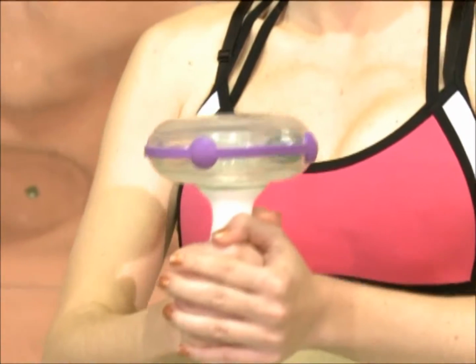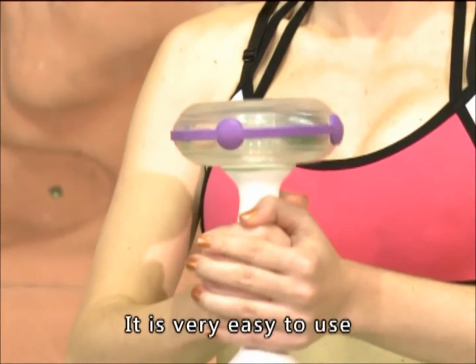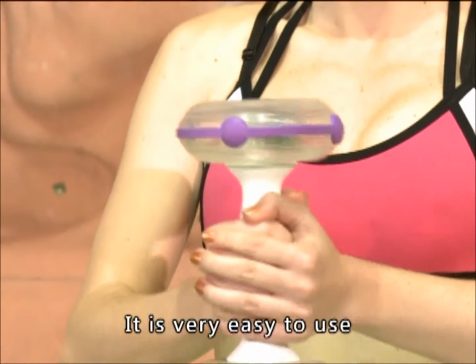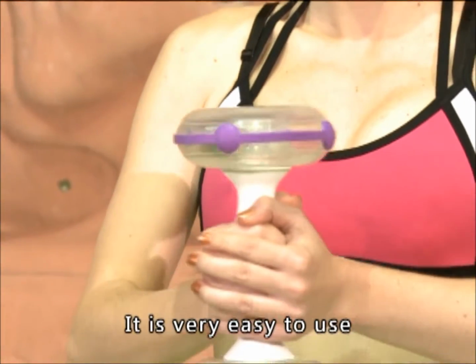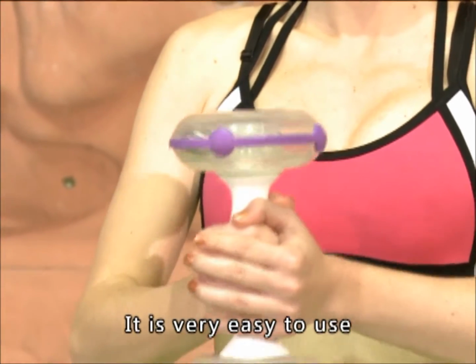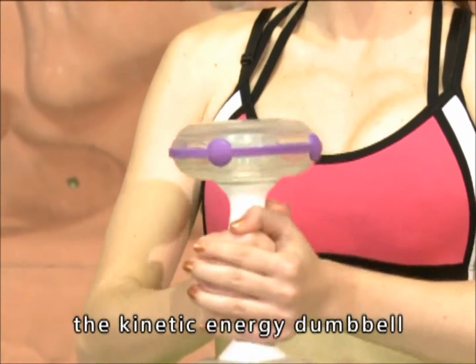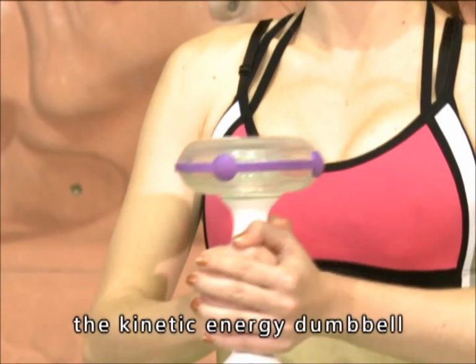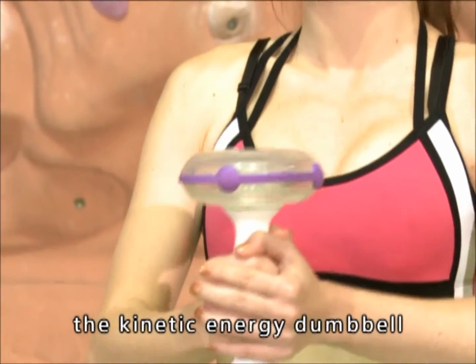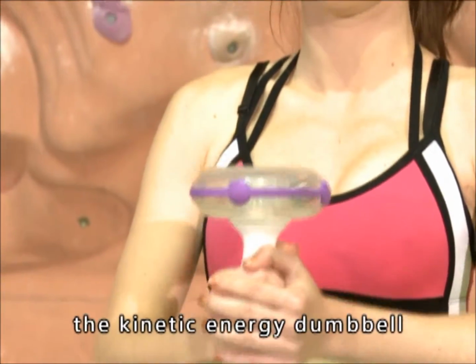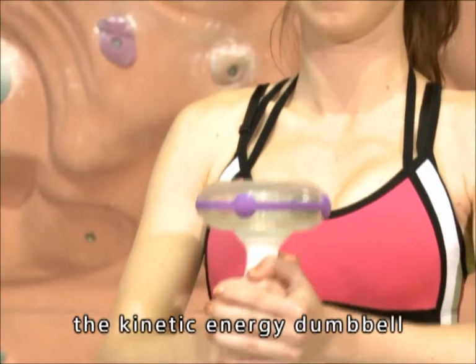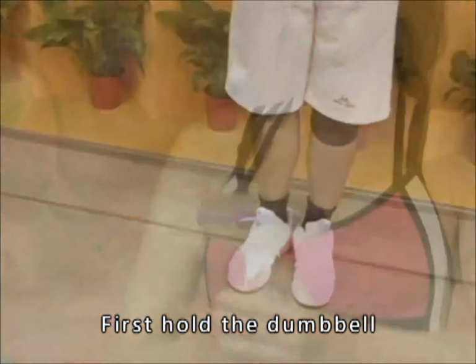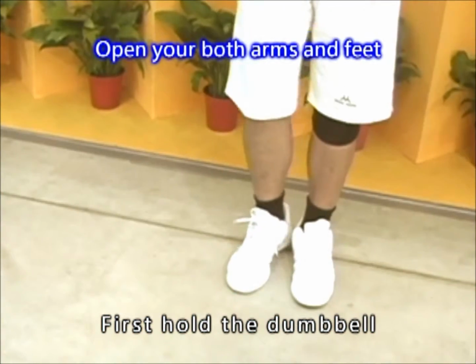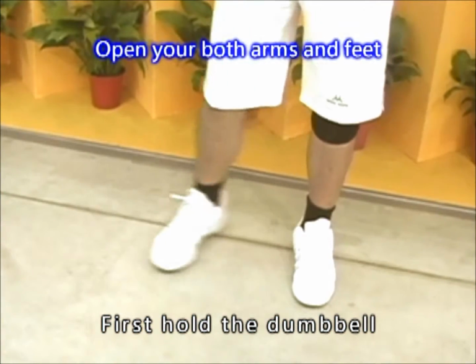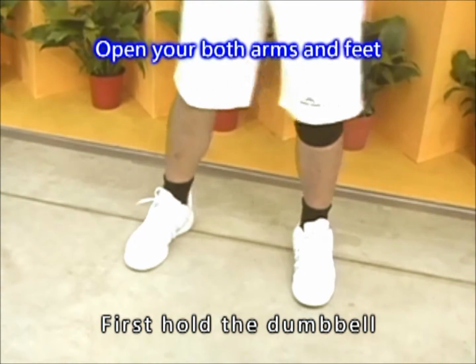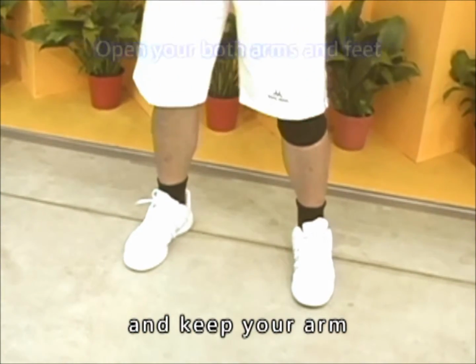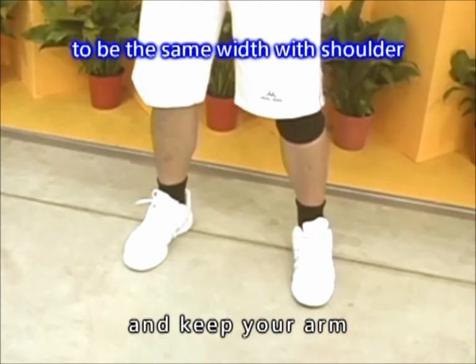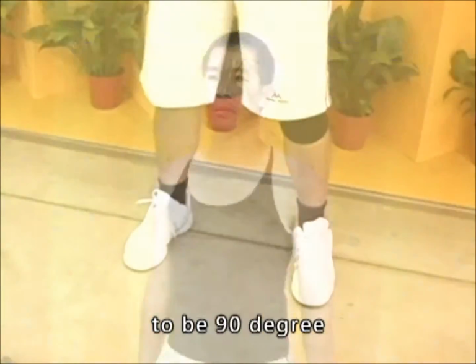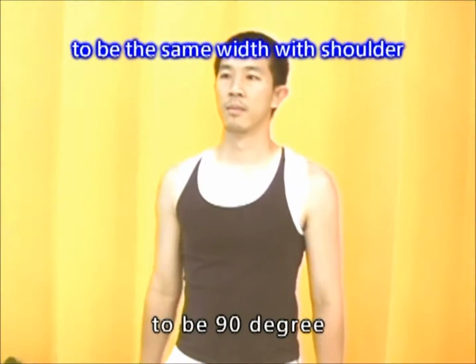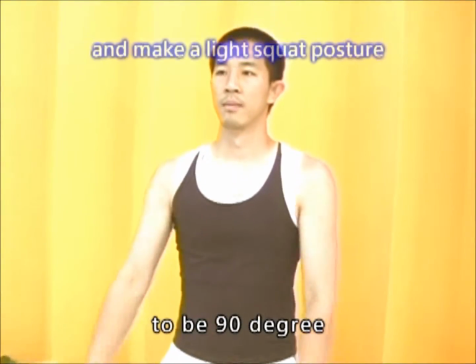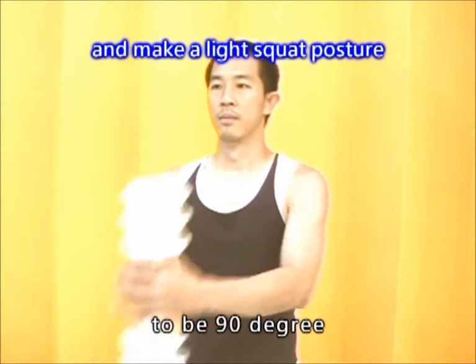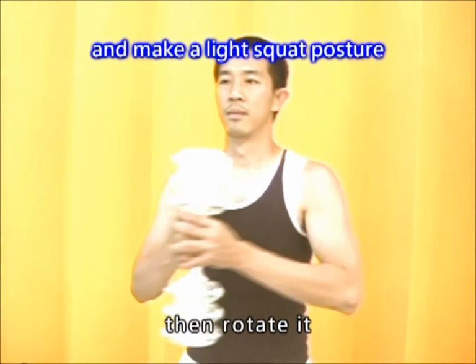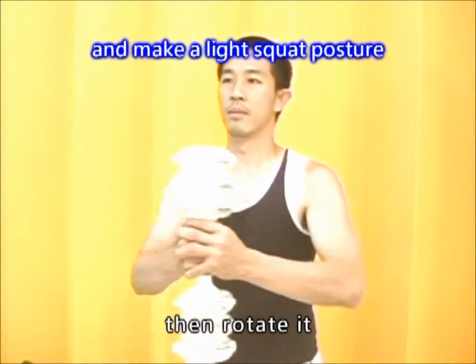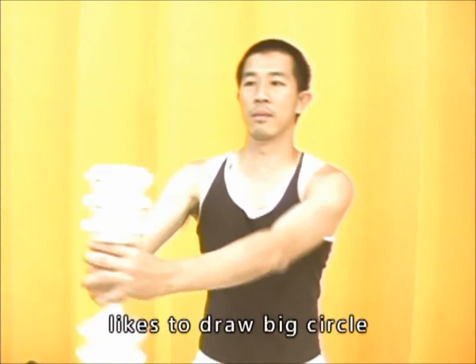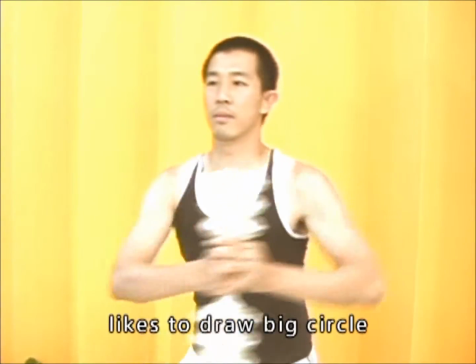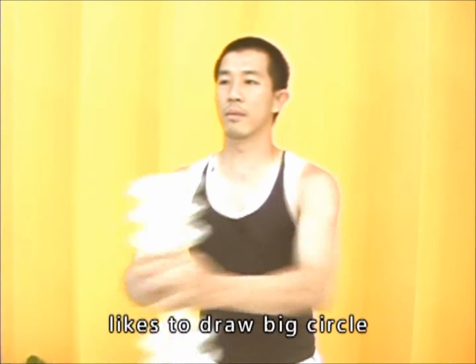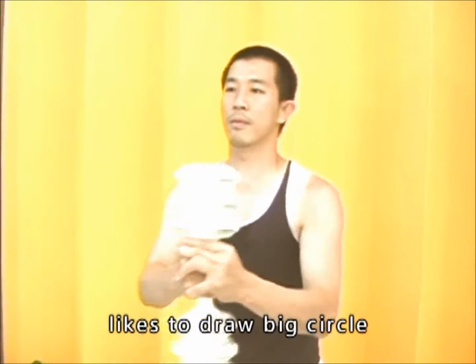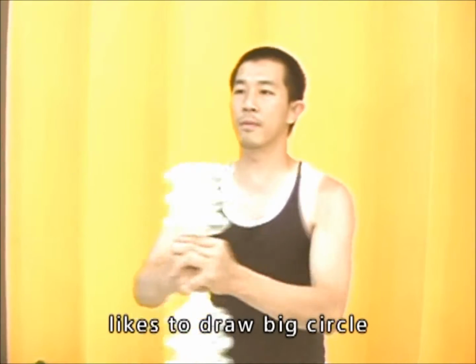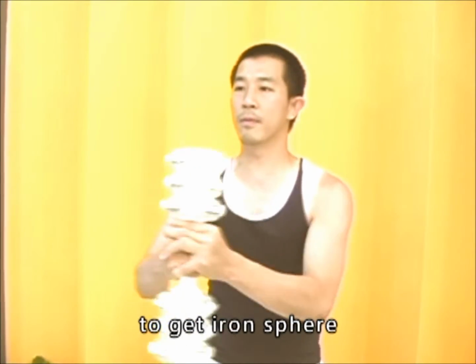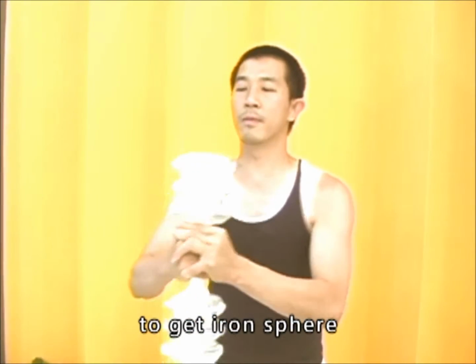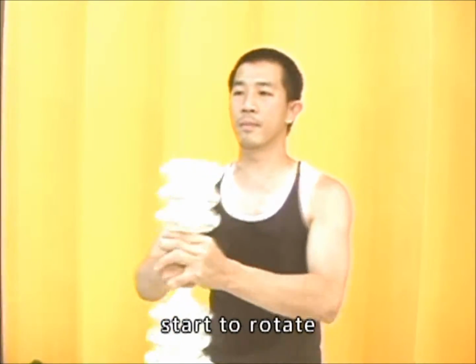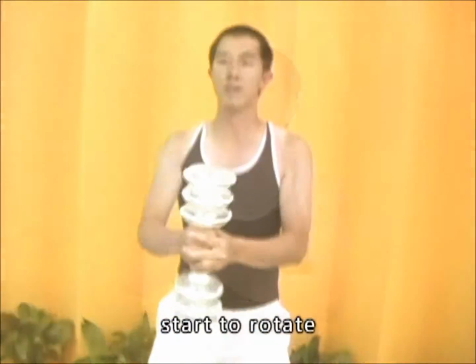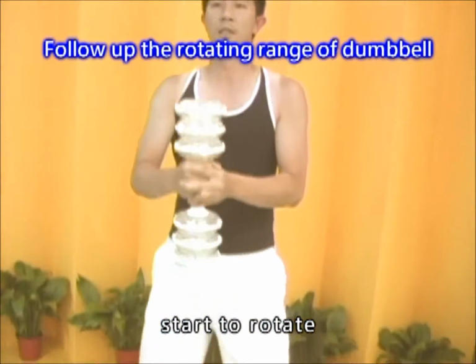It's very easy to use the Kinetic Energy Dumbbell. First, hold the dumbbell and keep your arm at 90 degrees. Then rotate it like drawing a big circle to get the iron spheres to start rotating.